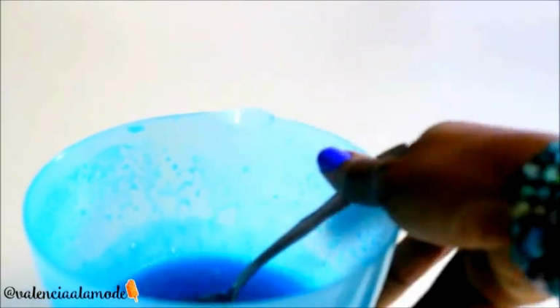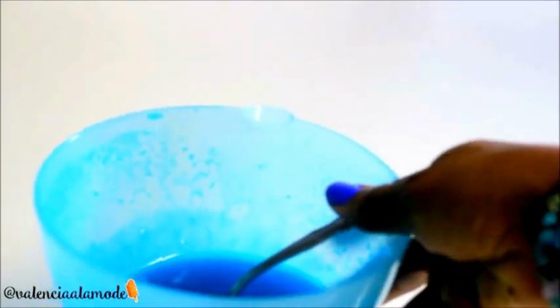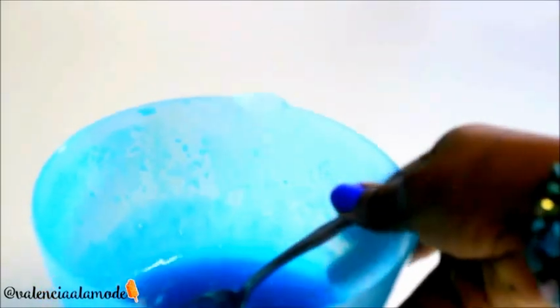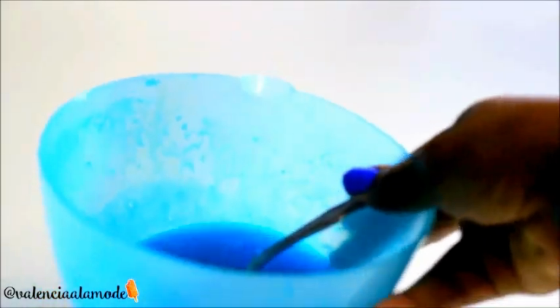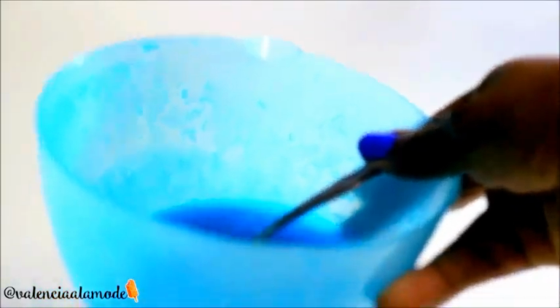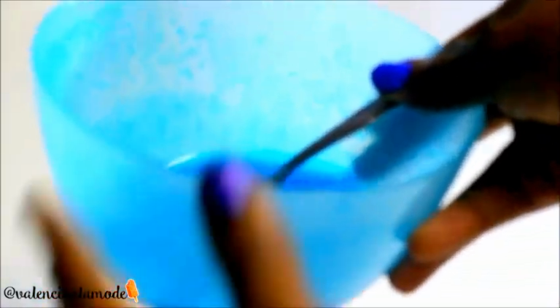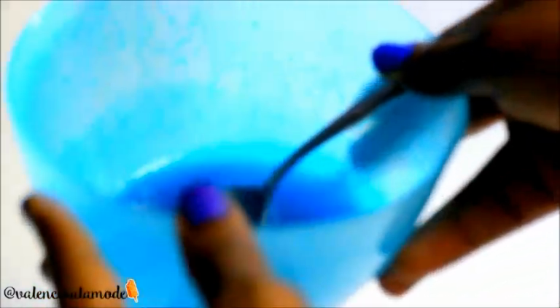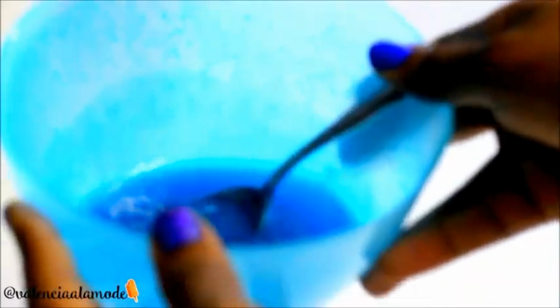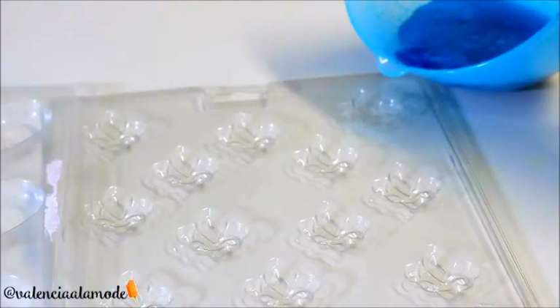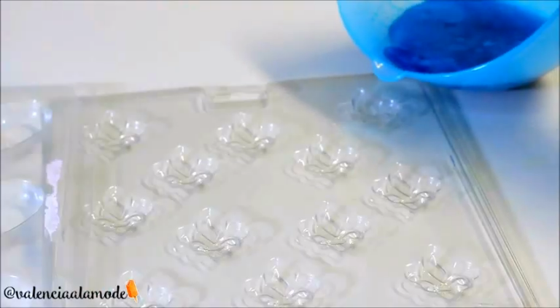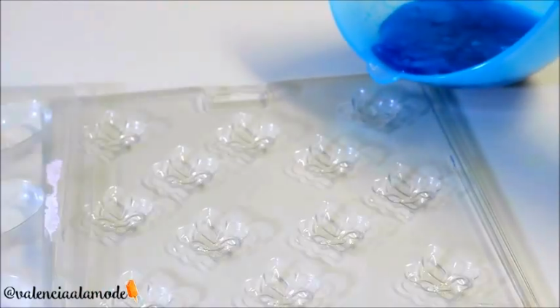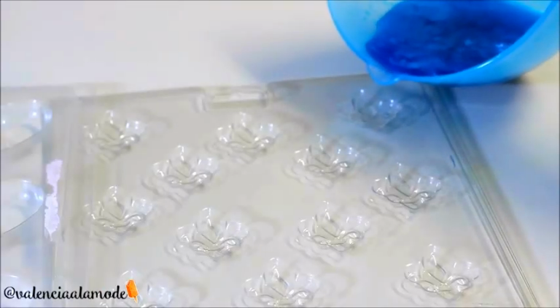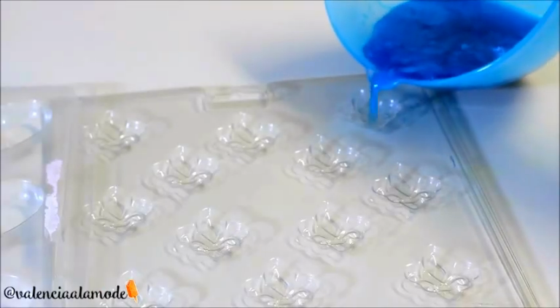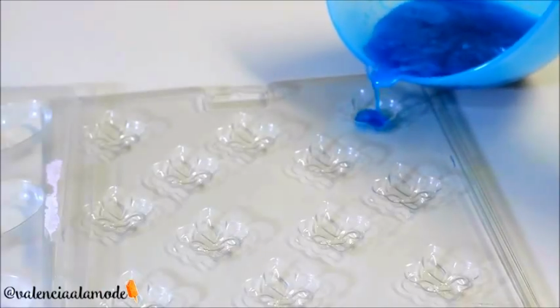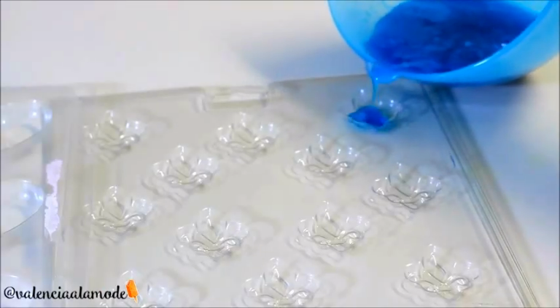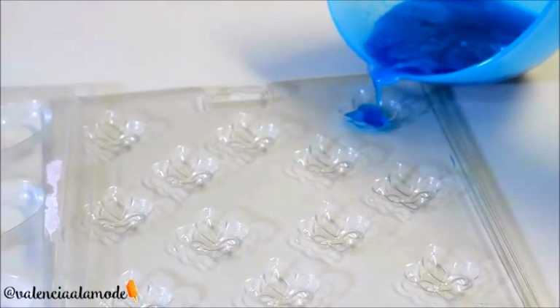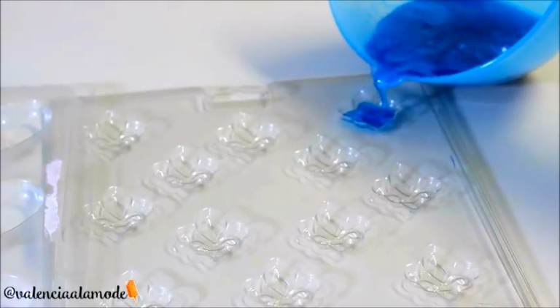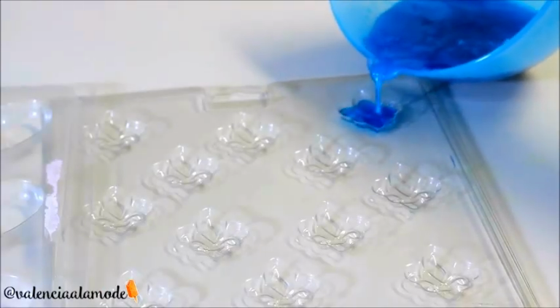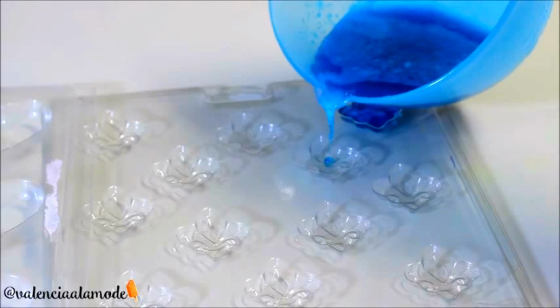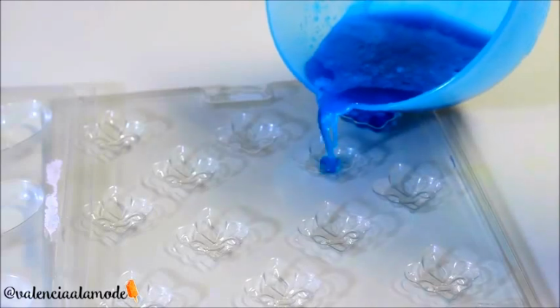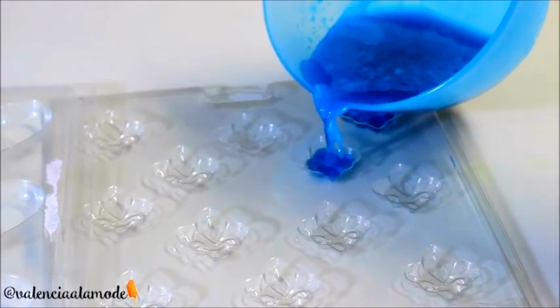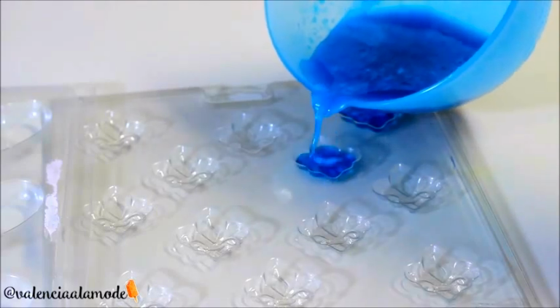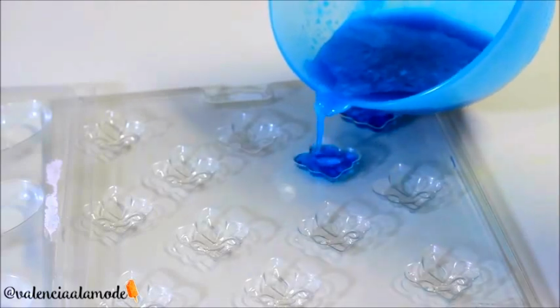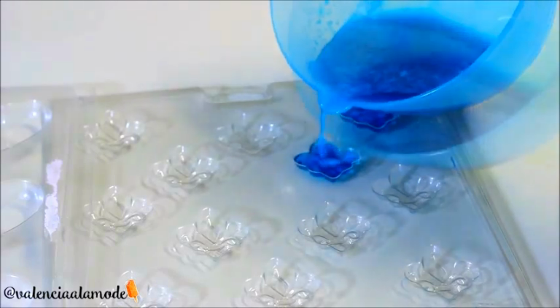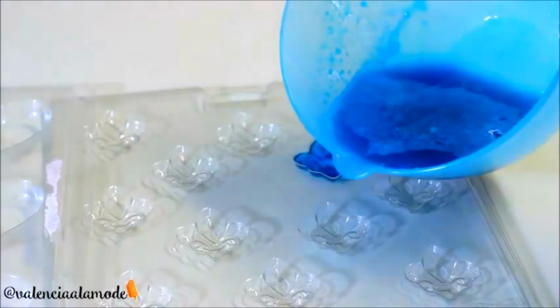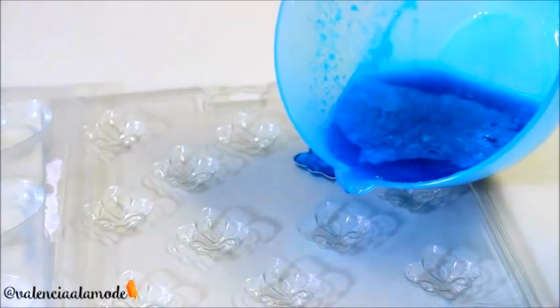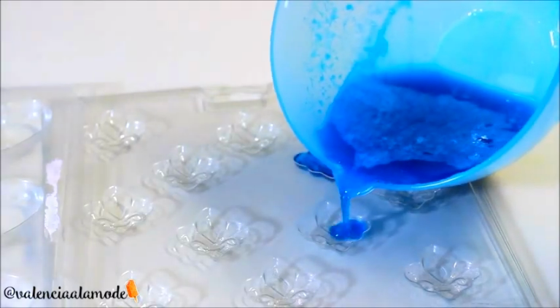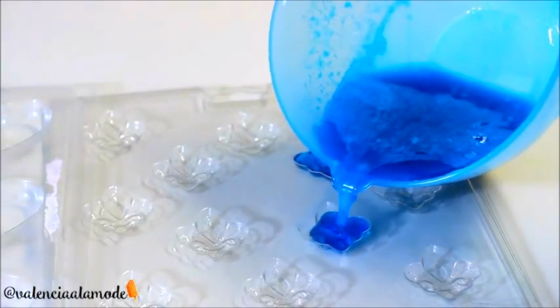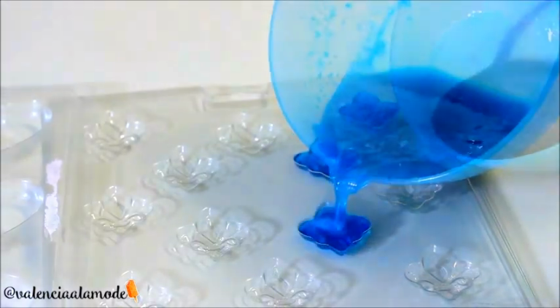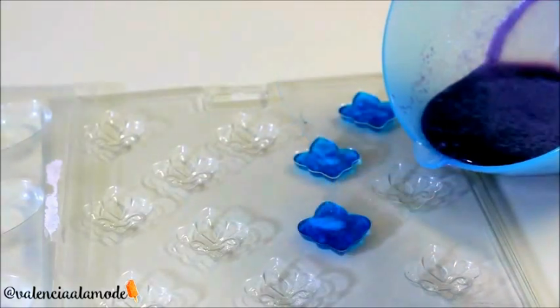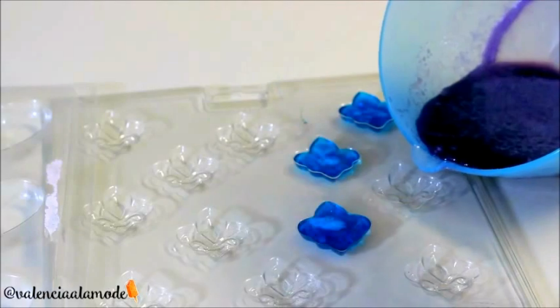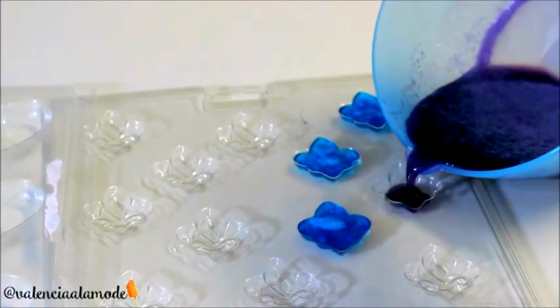Because I was filming and didn't have time to put mine in the molds right away, it started to set up again and get a little more solid. I'd recommend that as soon as you pull it from the microwave and see that it's clear, go ahead and put it in the mold of your choice so you don't get that extra gel buildup.